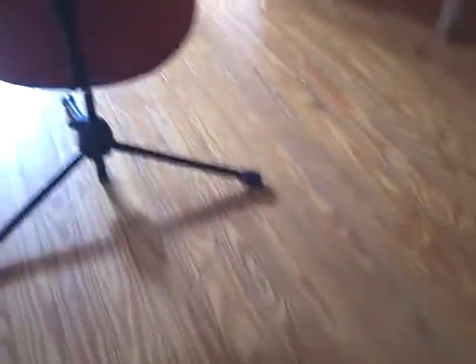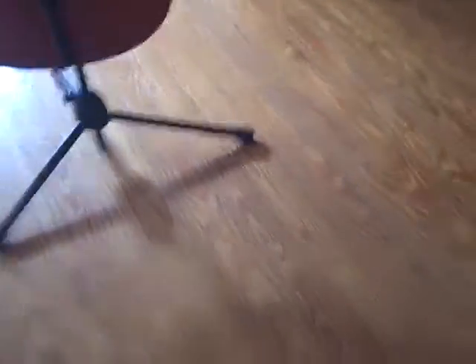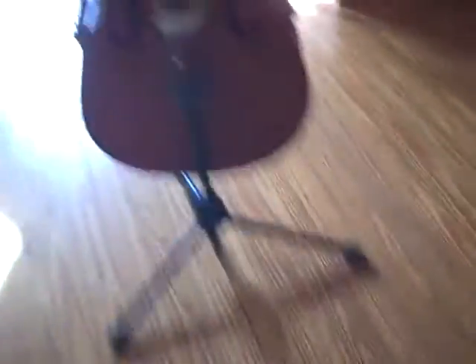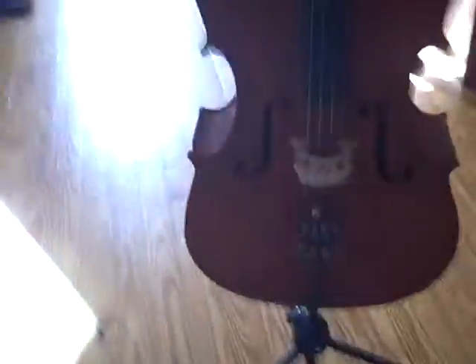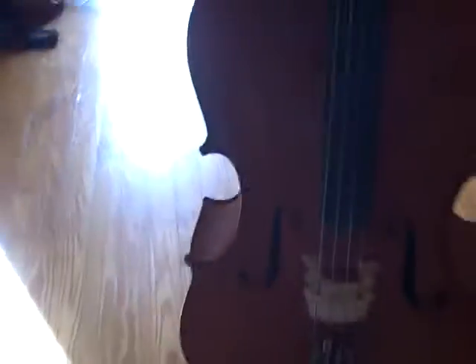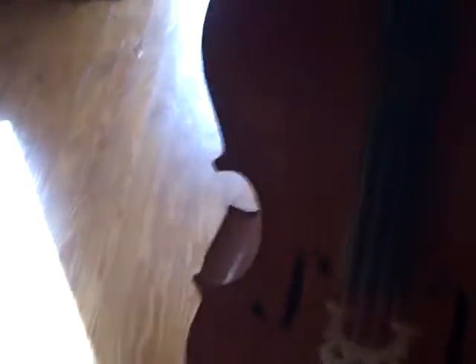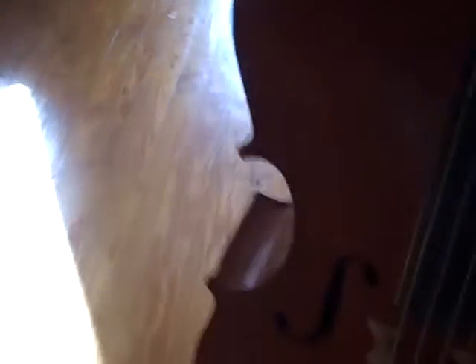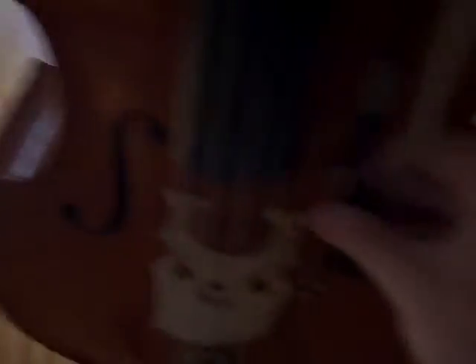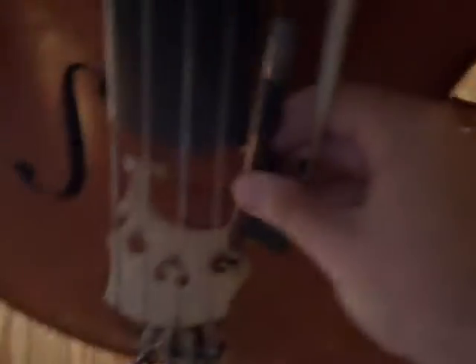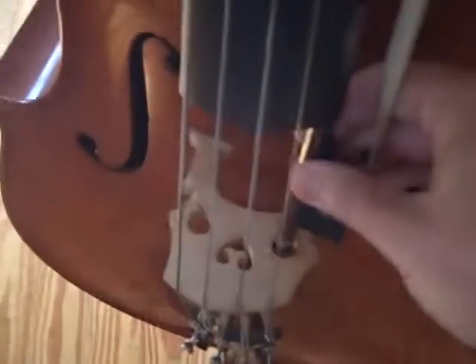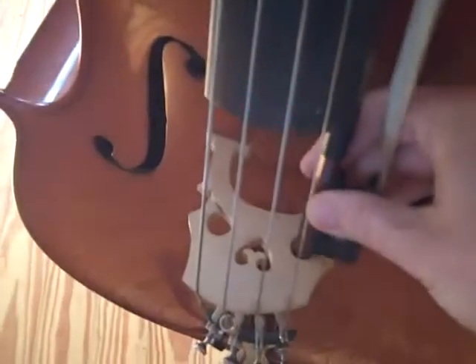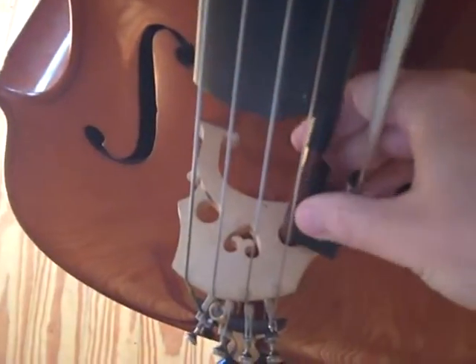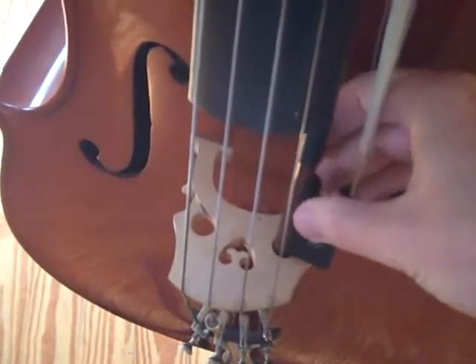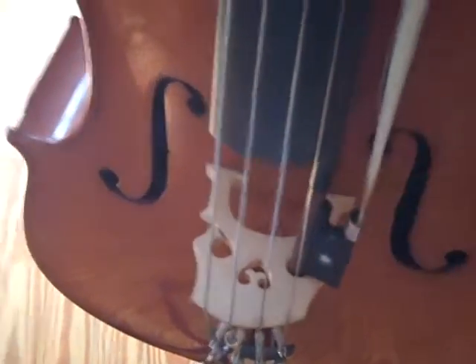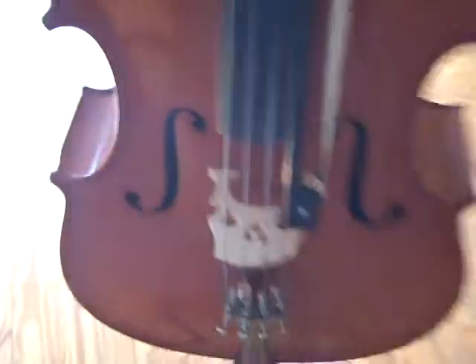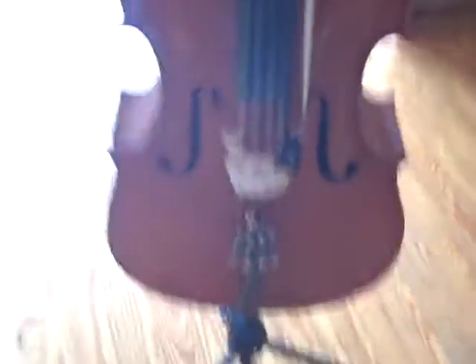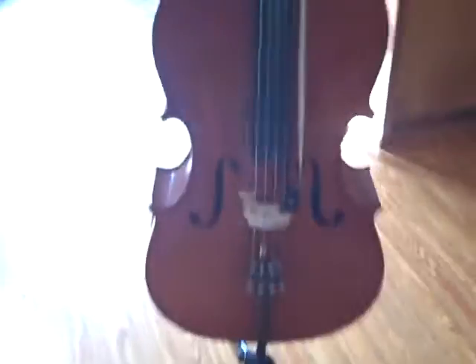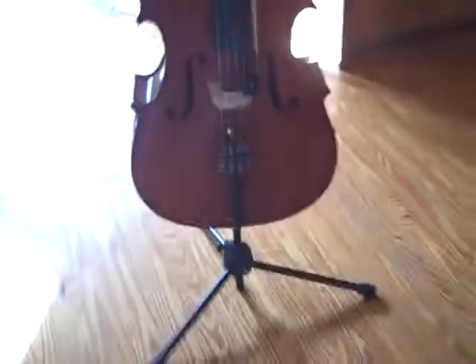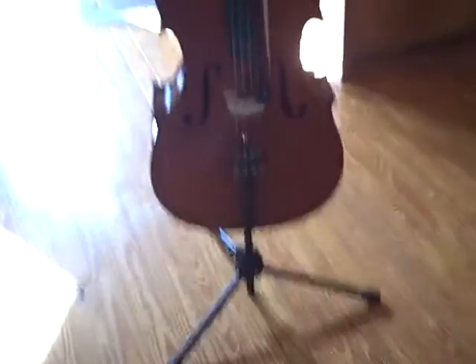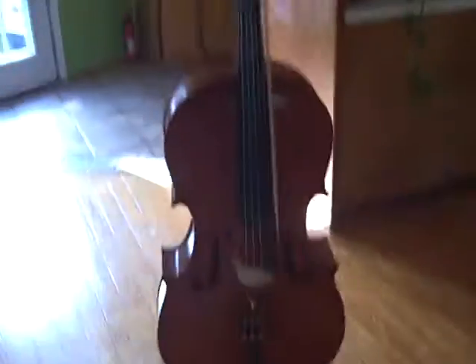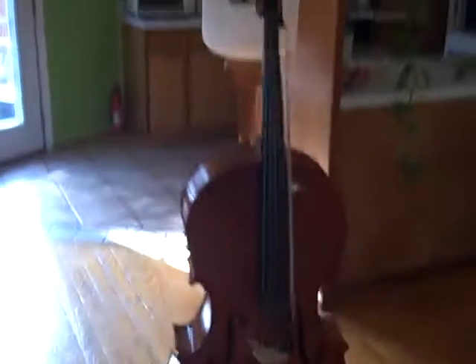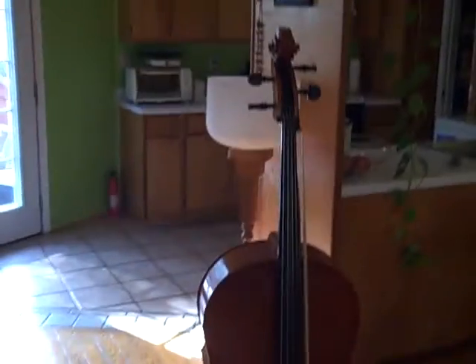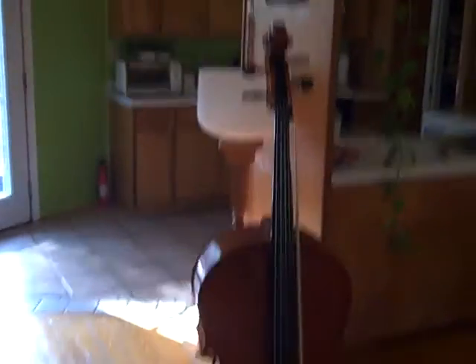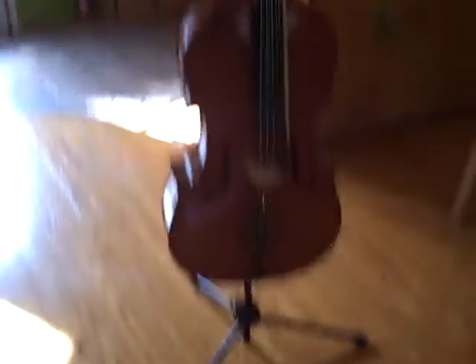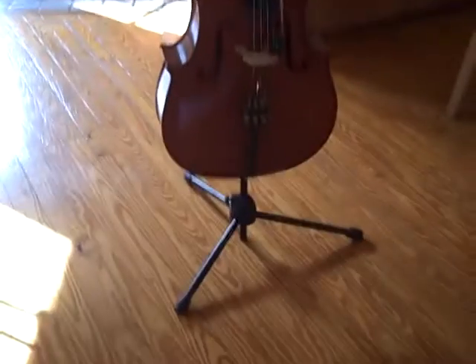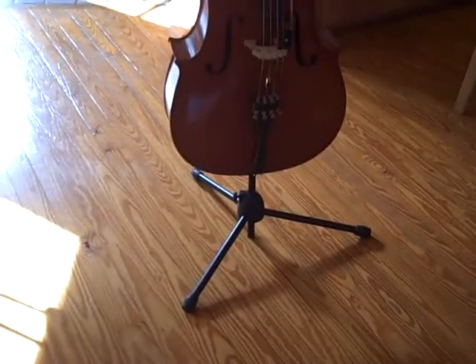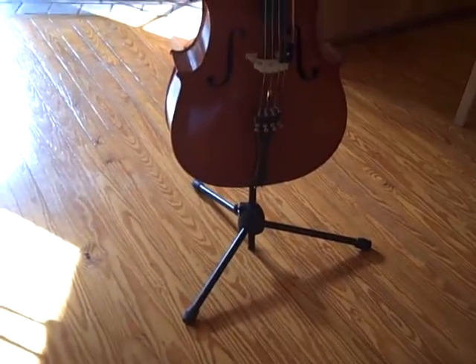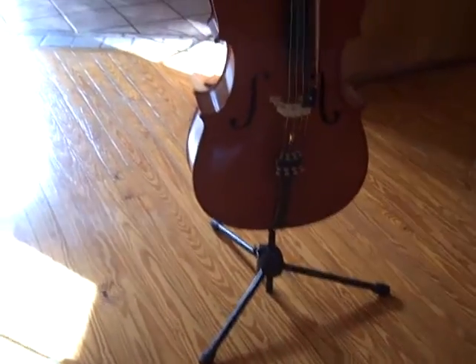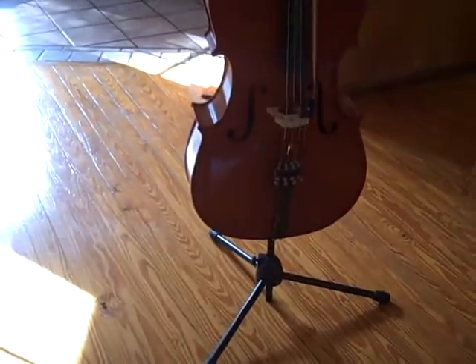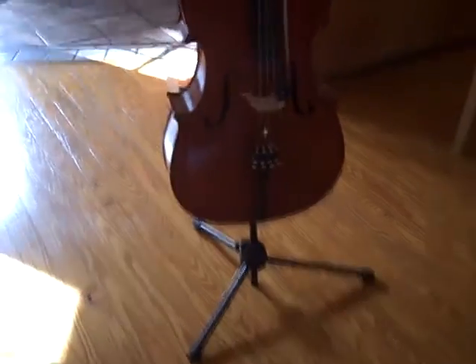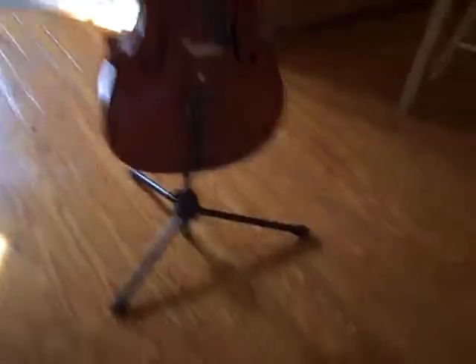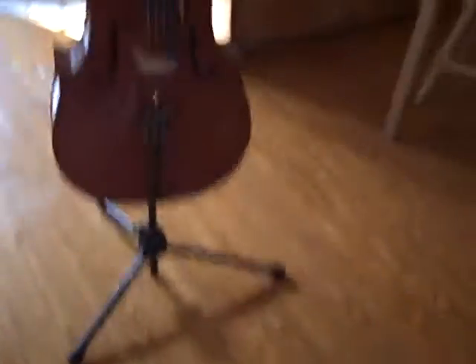Usually I just take my bow on stage and I put it in the bridge there. Very compact, very easy.